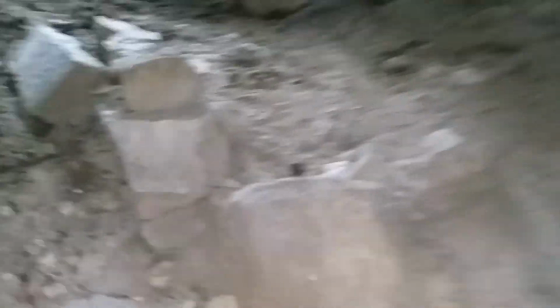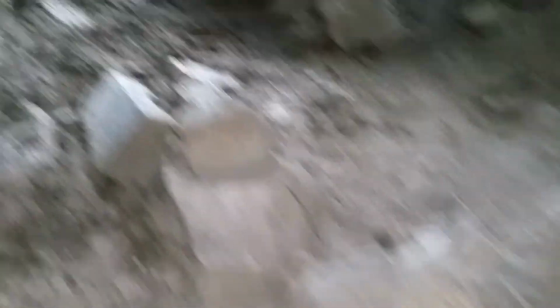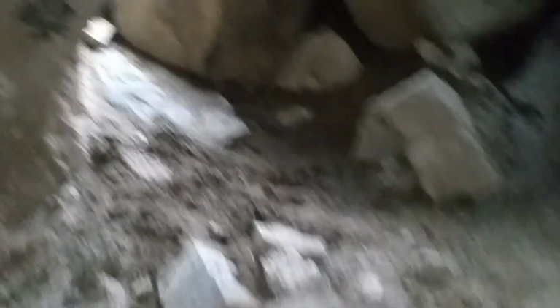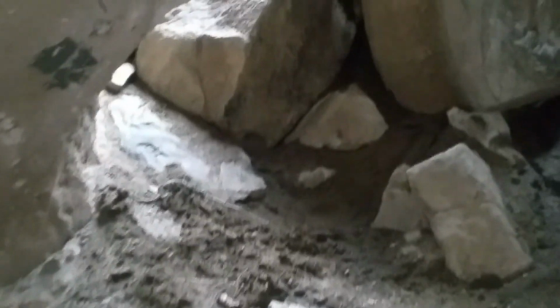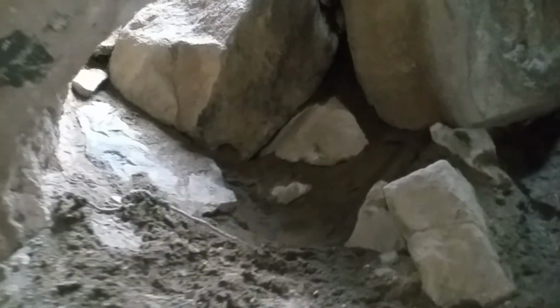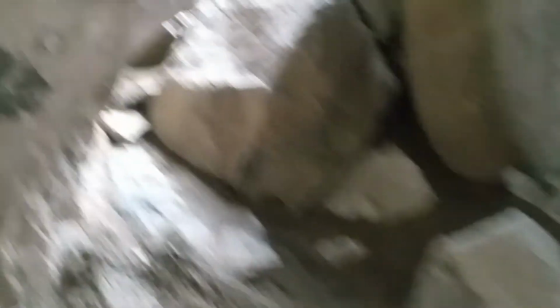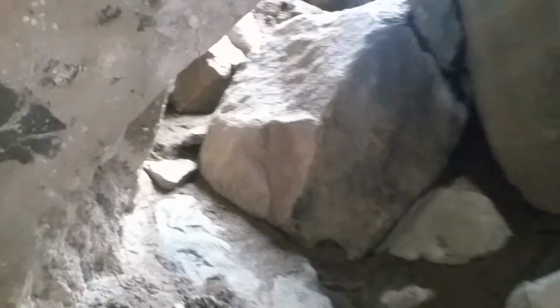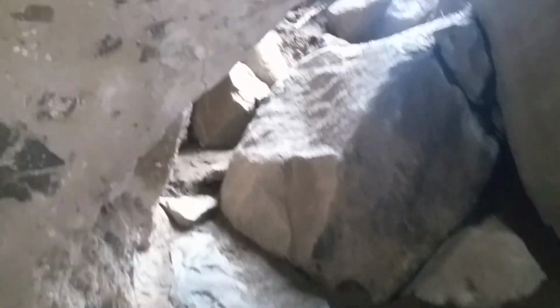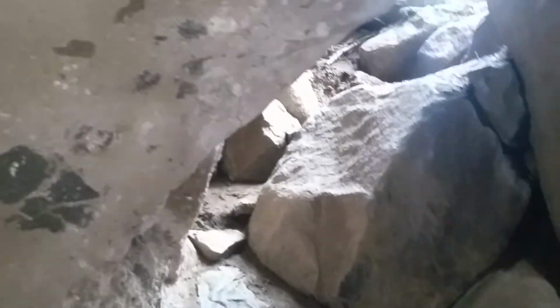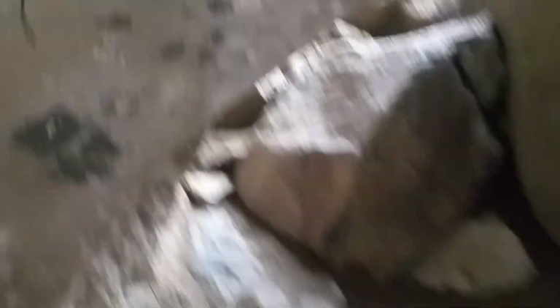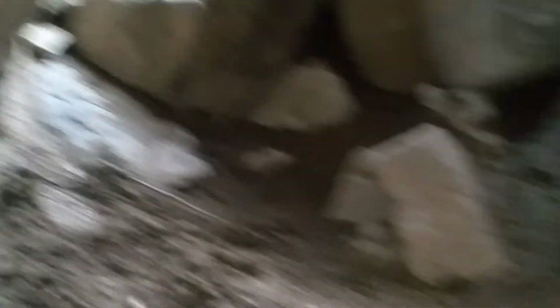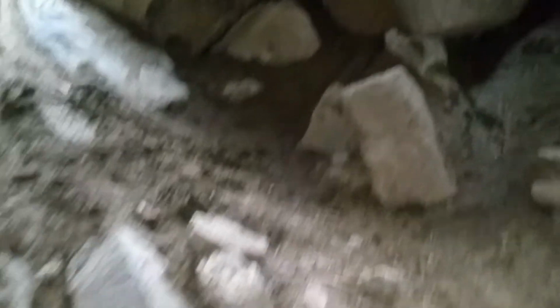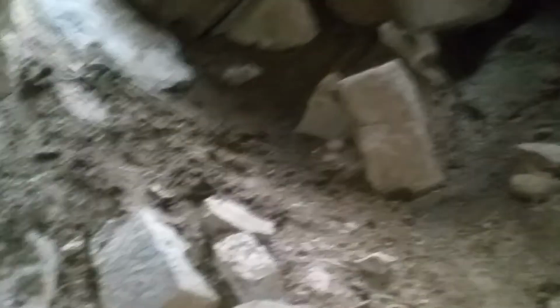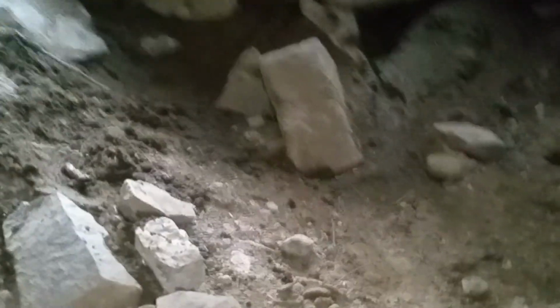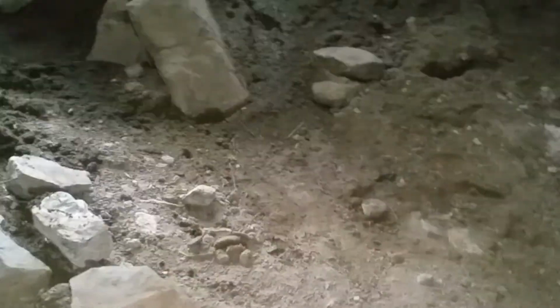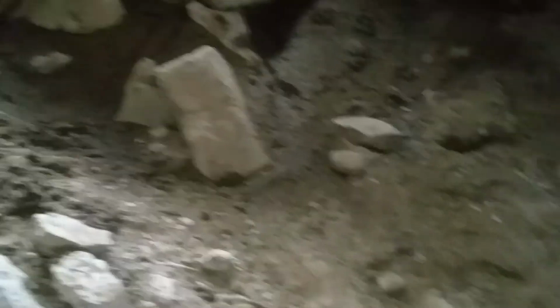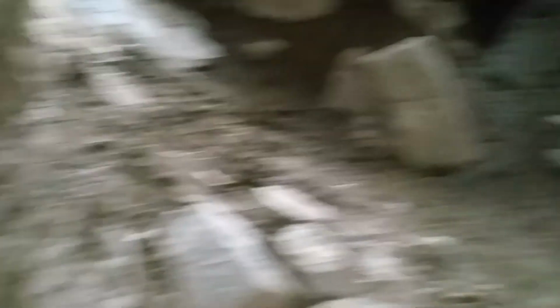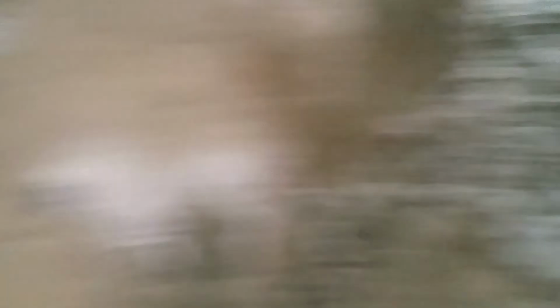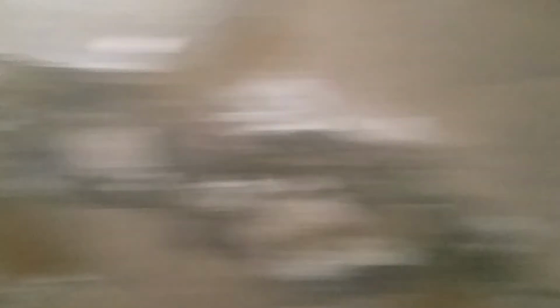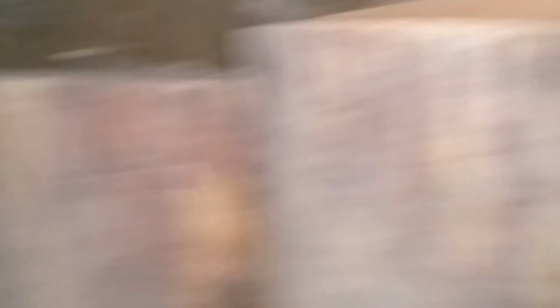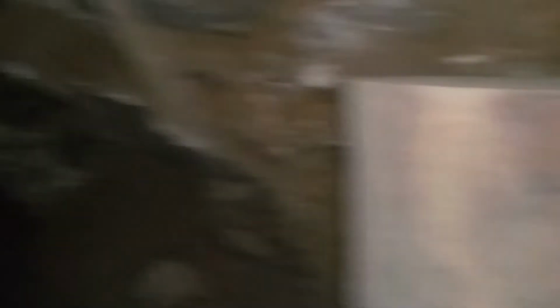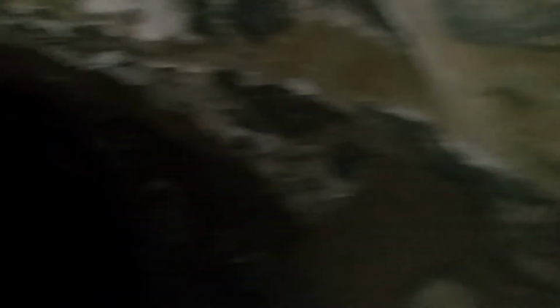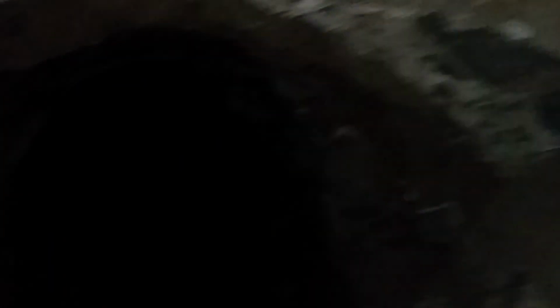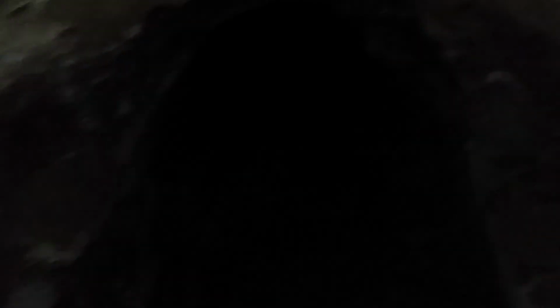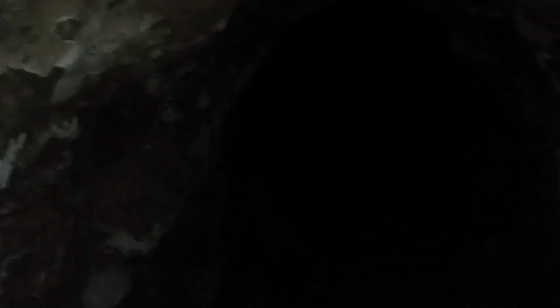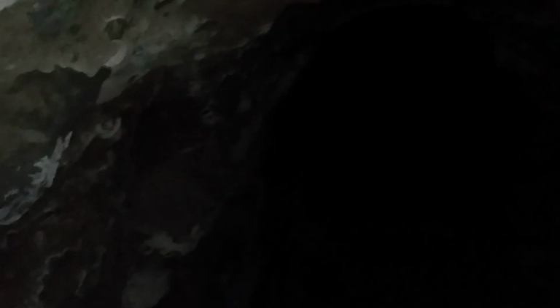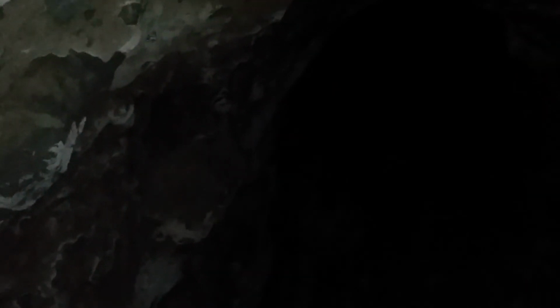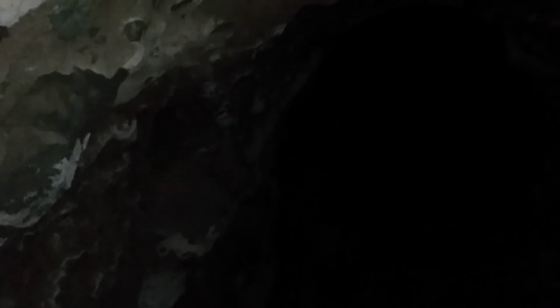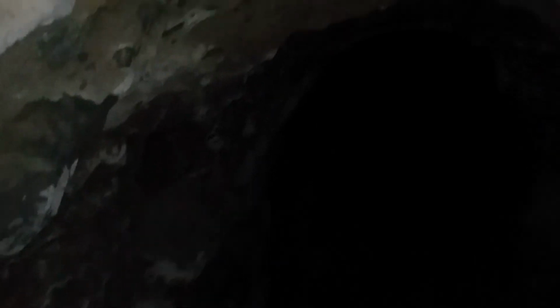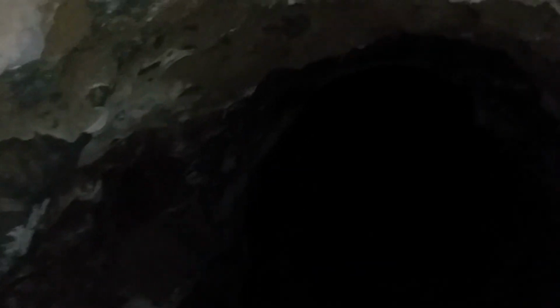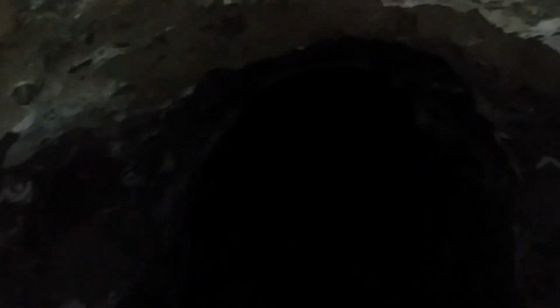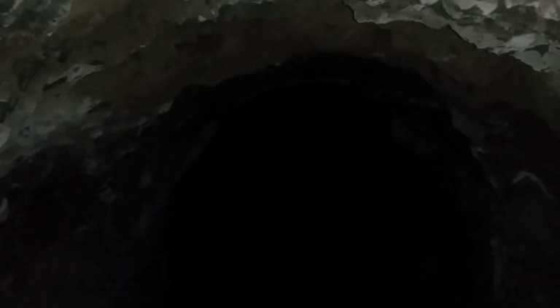Alright, well I gotta get up and out, so this is all you get to see — the ringing rocks mine shaft.